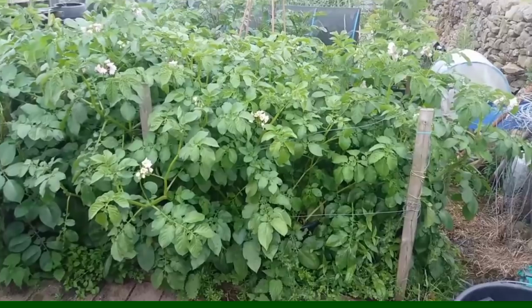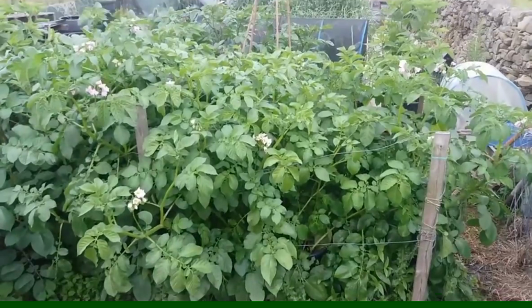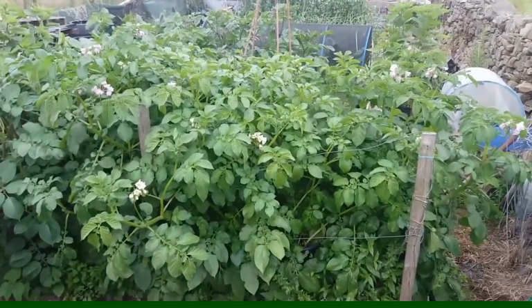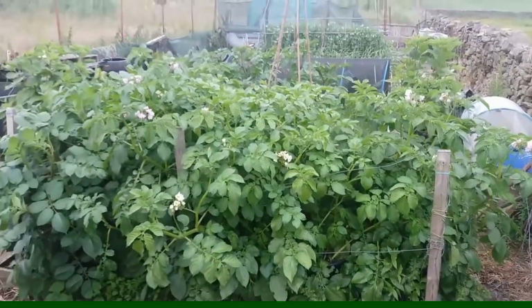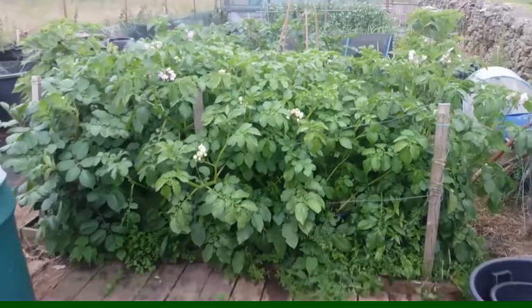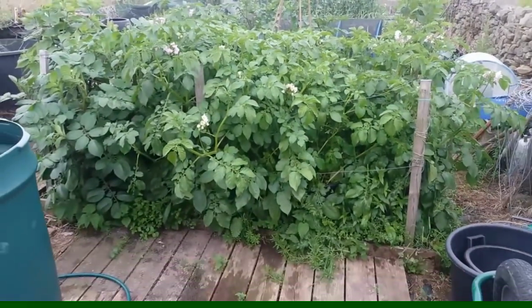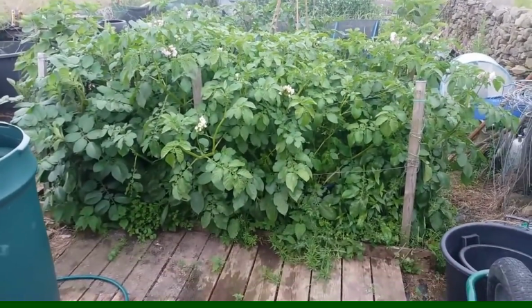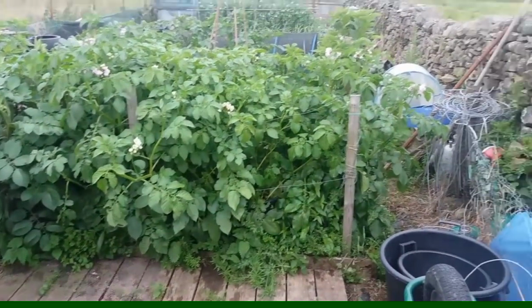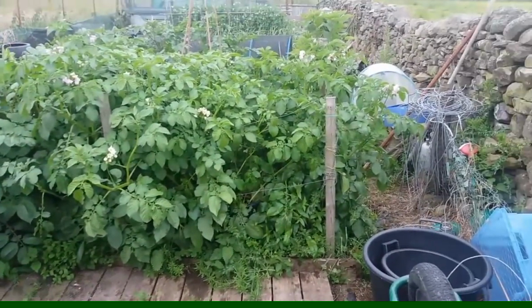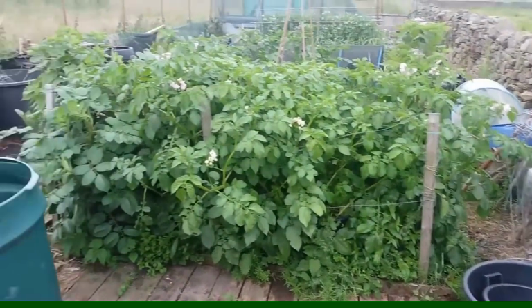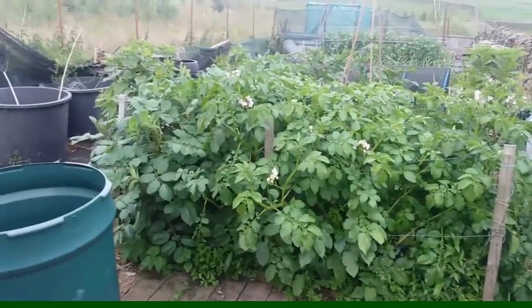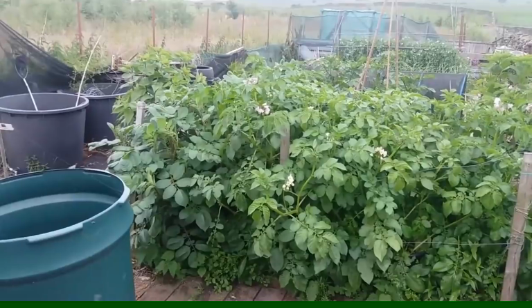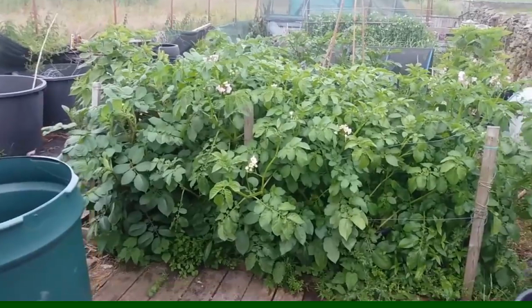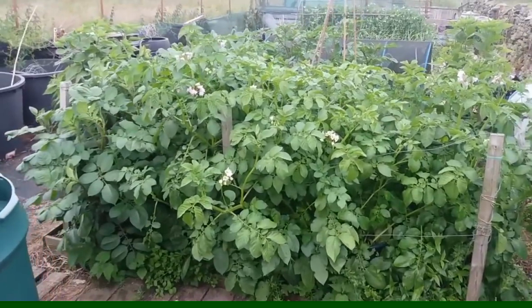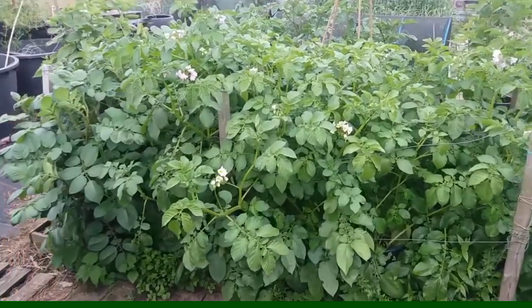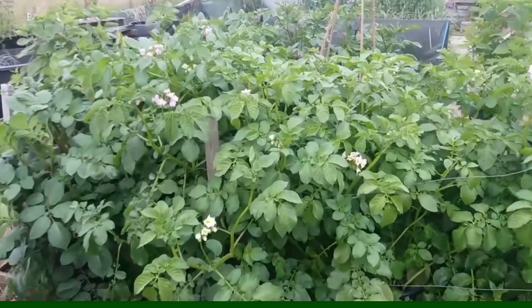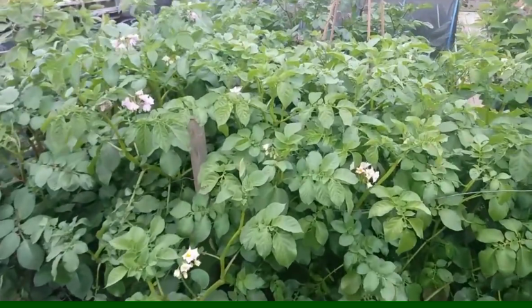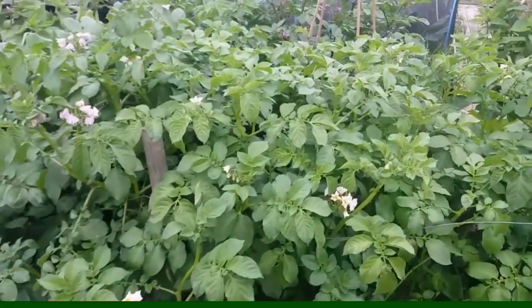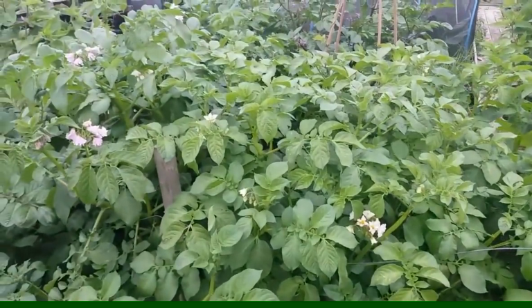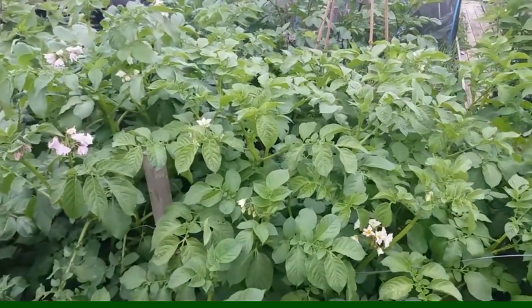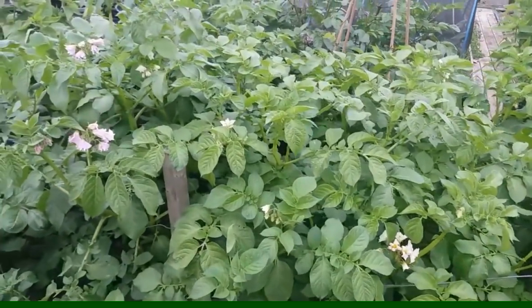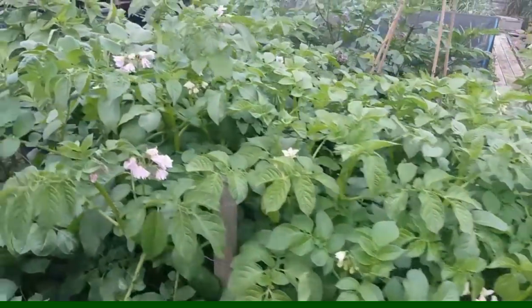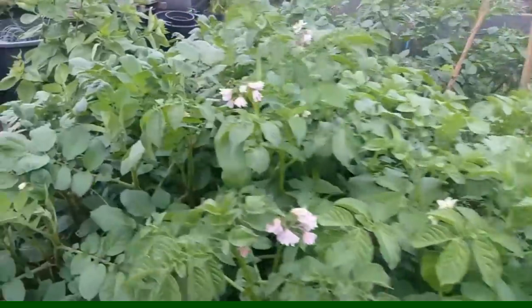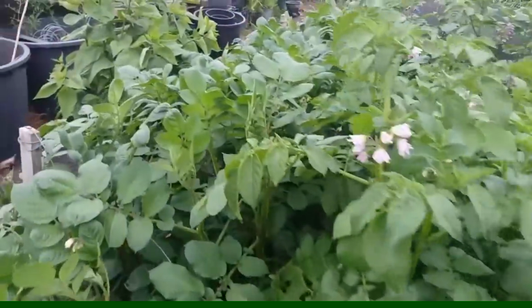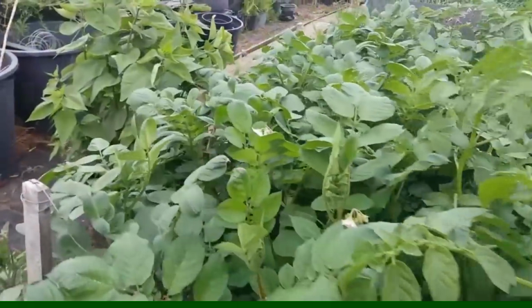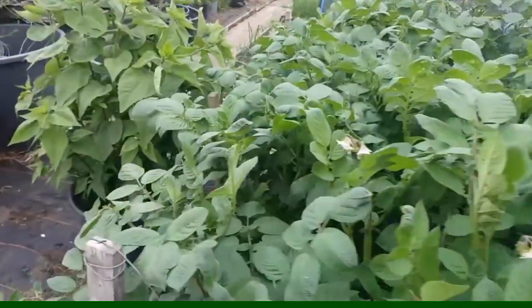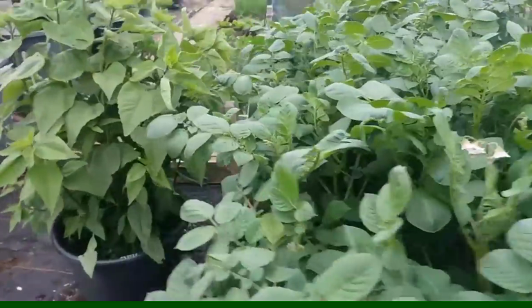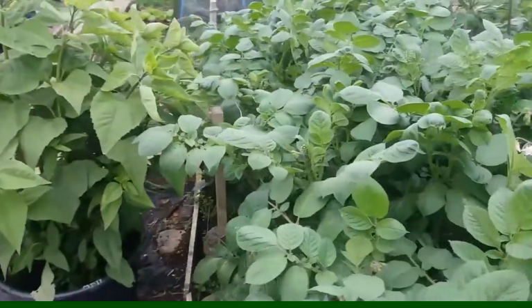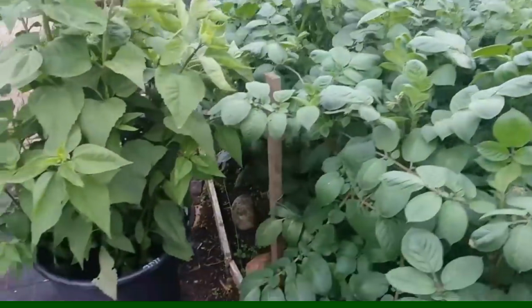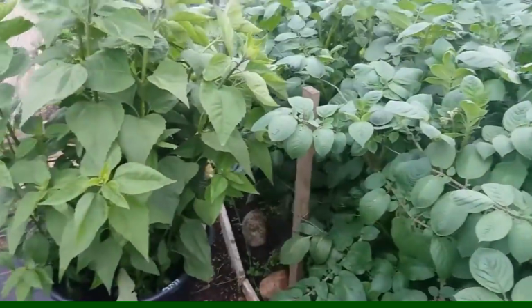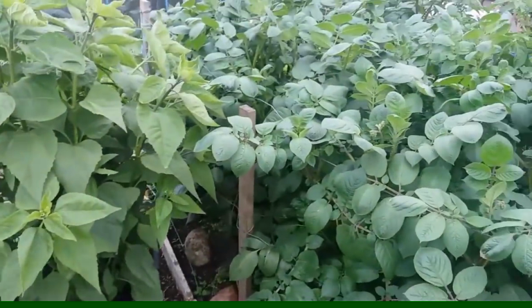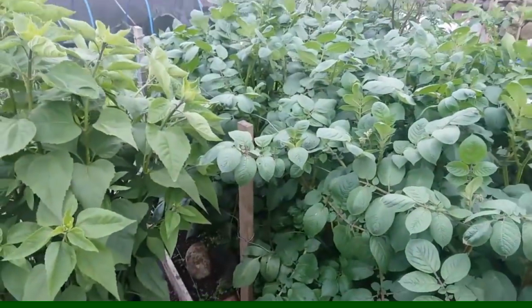Right, these are the potatoes — as you can see, absolutely huge now. There are the first earlies there, and some of the Sarpos behind, all in full flower, so they should have potatoes forming now. But the Sarpos will grow till October until the frost gets them, because they're not affected by the blight.